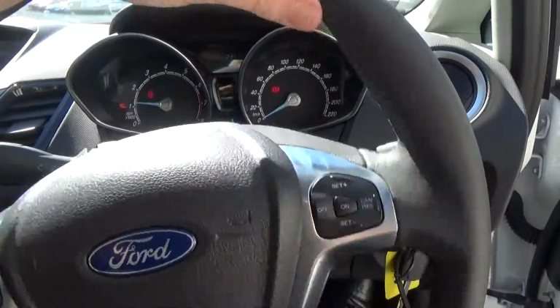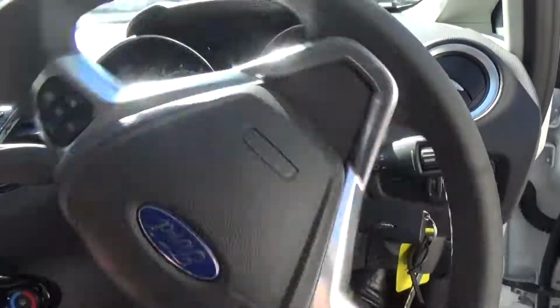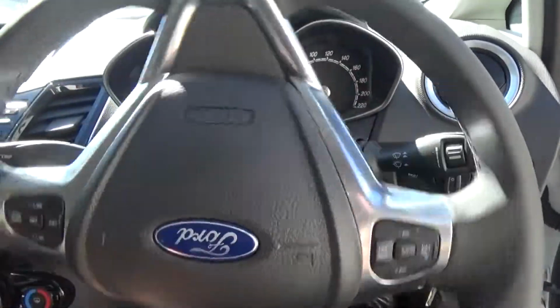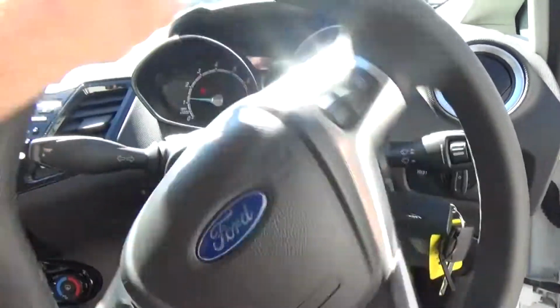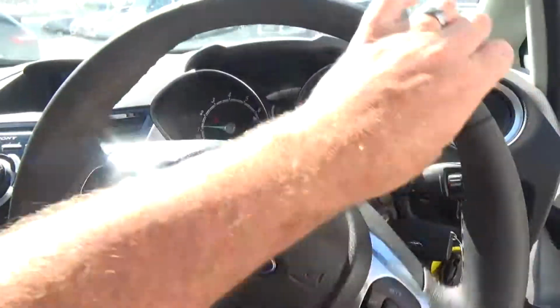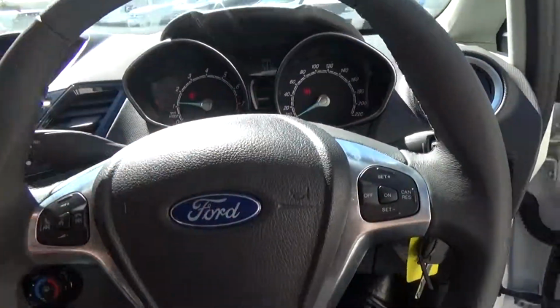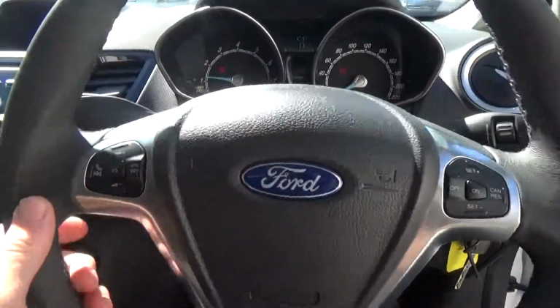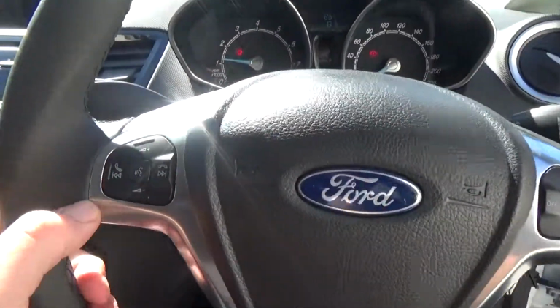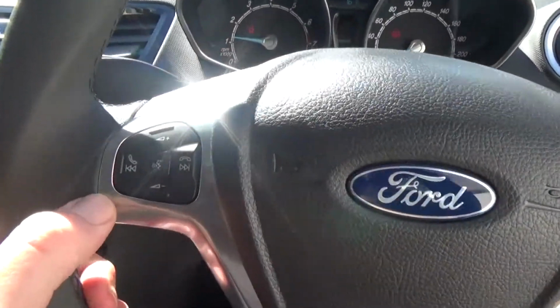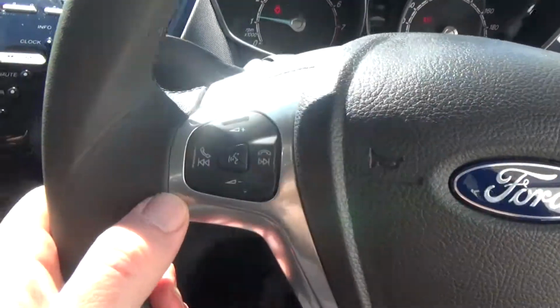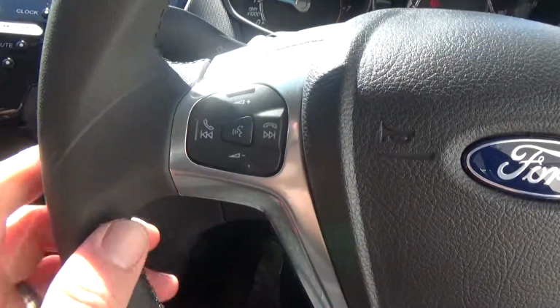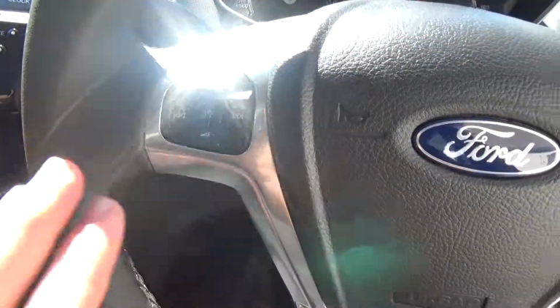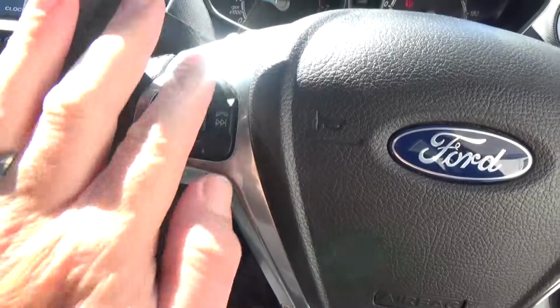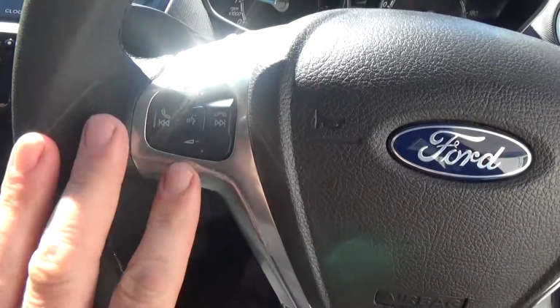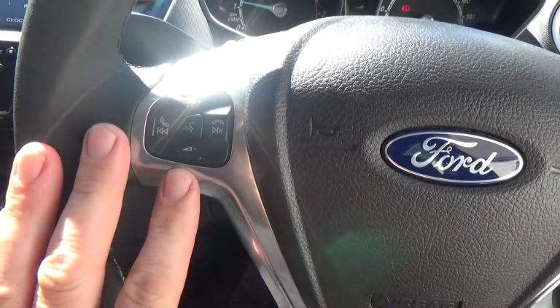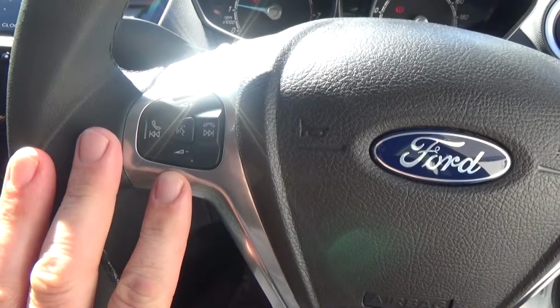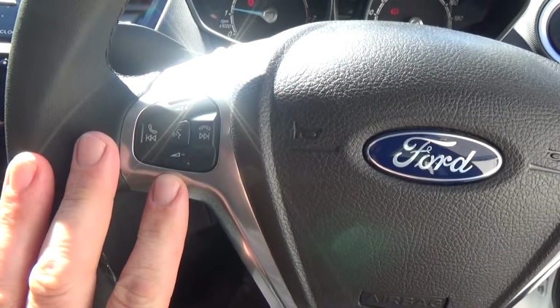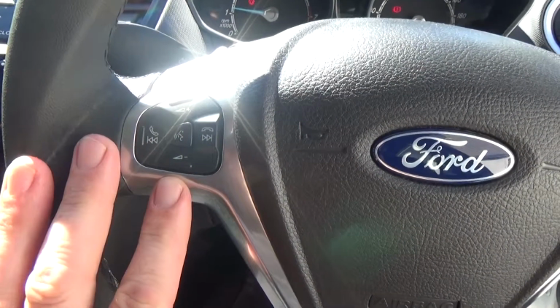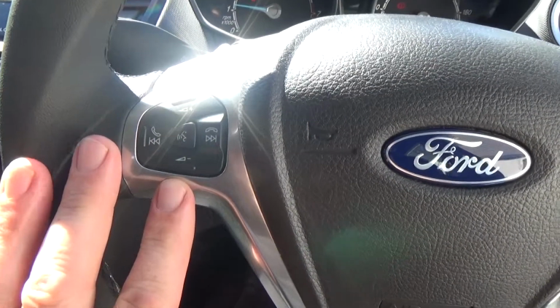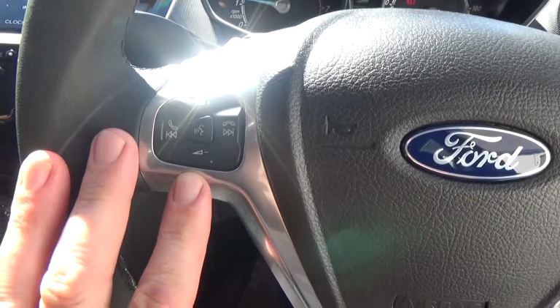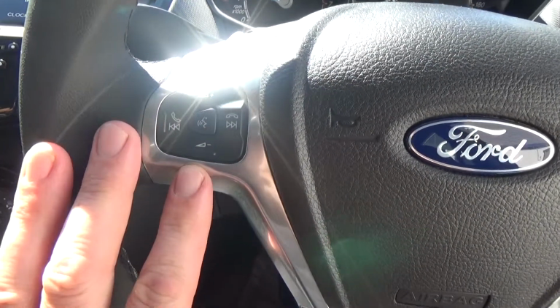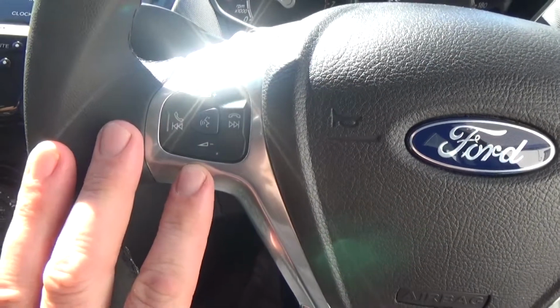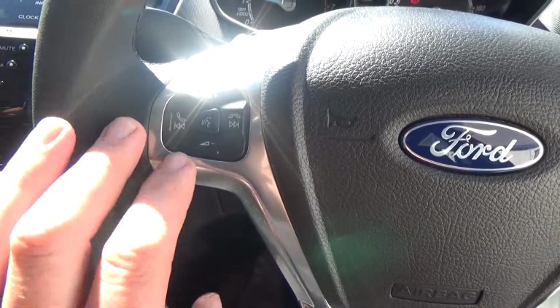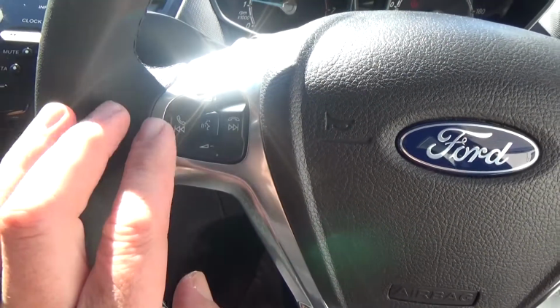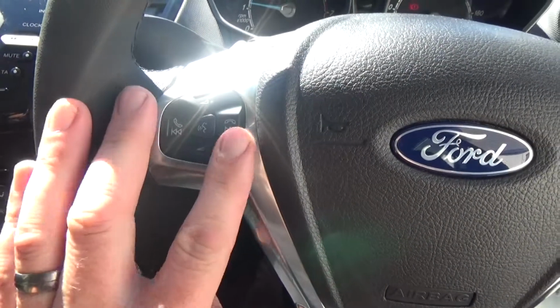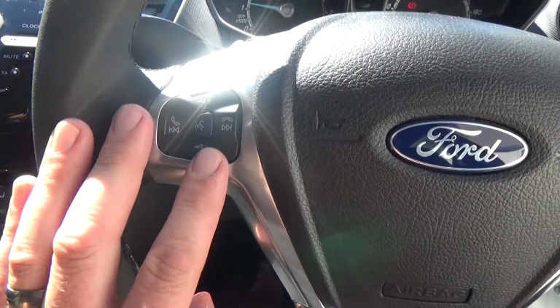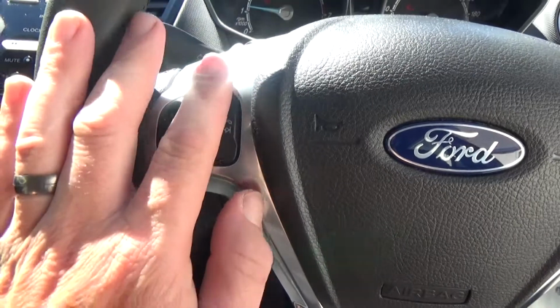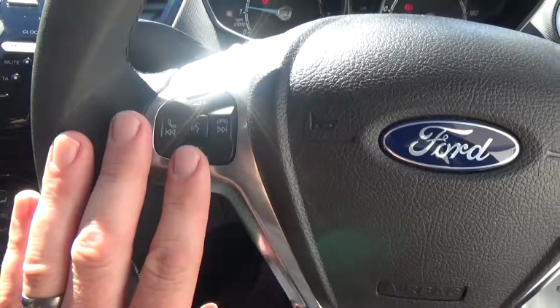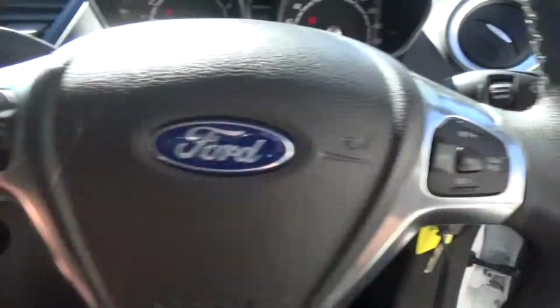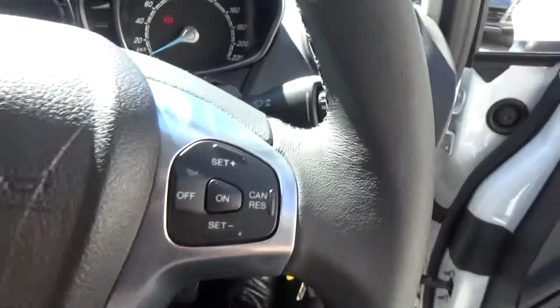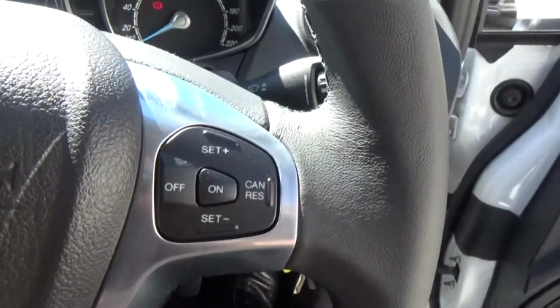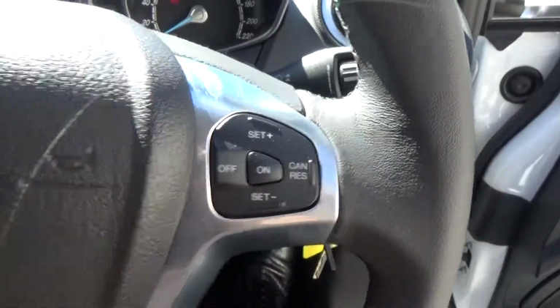Electric power steering, so very, very light at low speeds. Multi-function as mentioned, so we have the volume controls on the steering wheel. Once your Bluetooth device is paired, you can answer the phone, hang up and adjust the volume. Cruise control is also included.